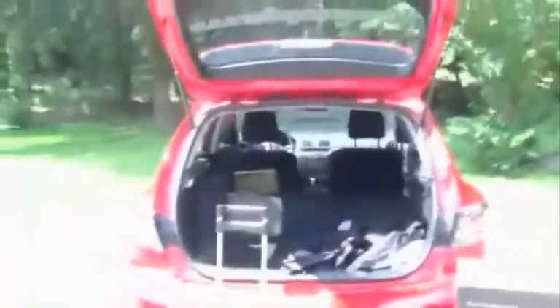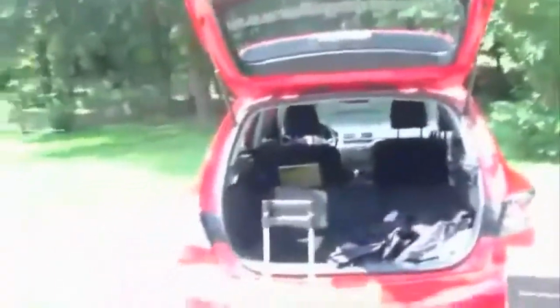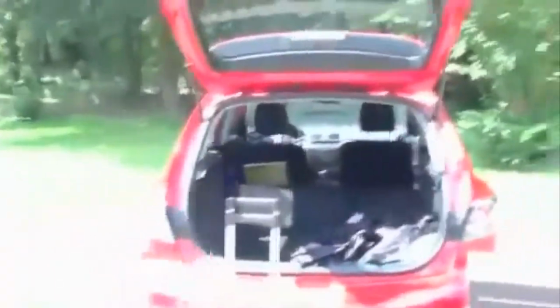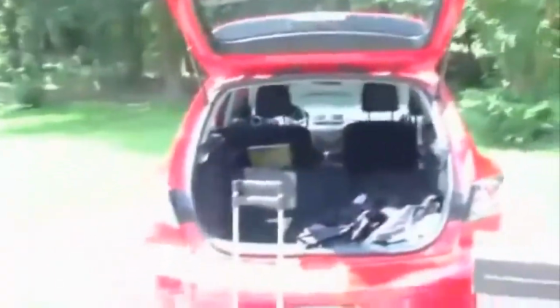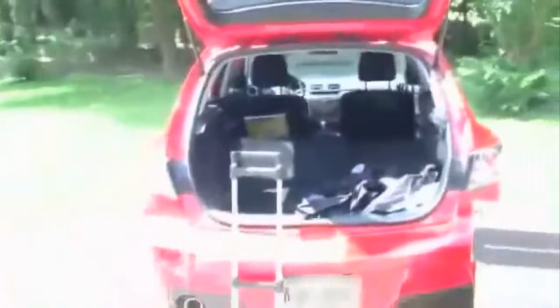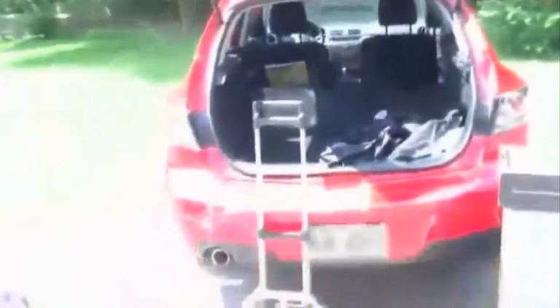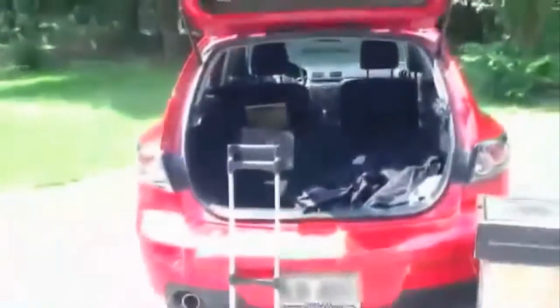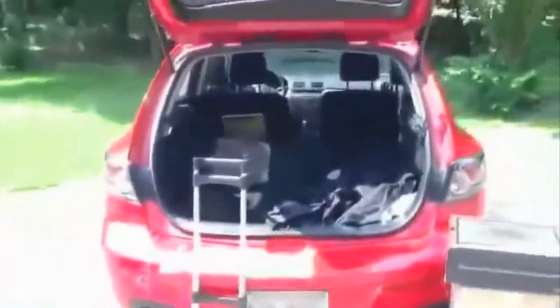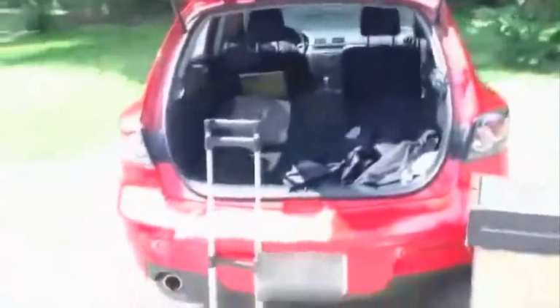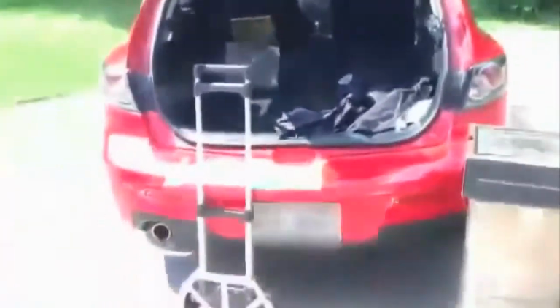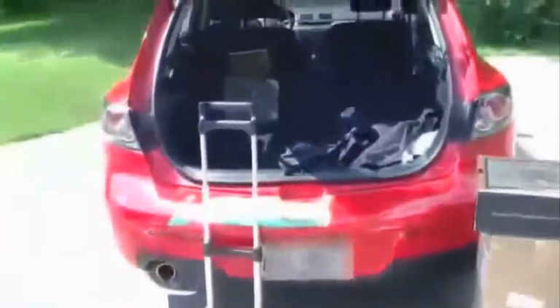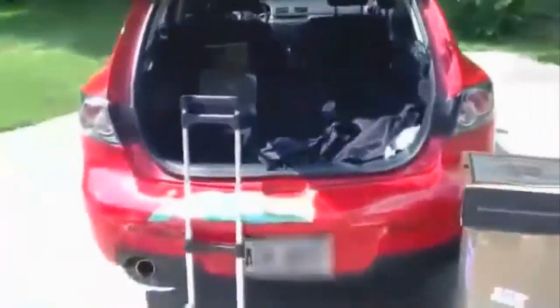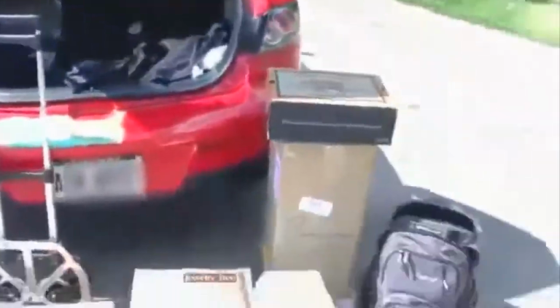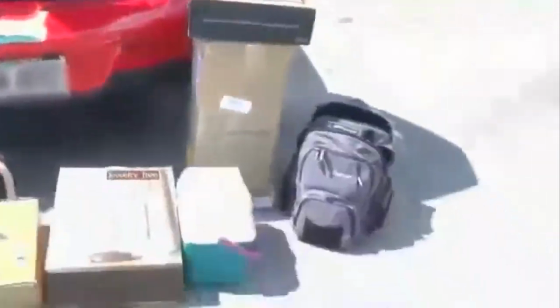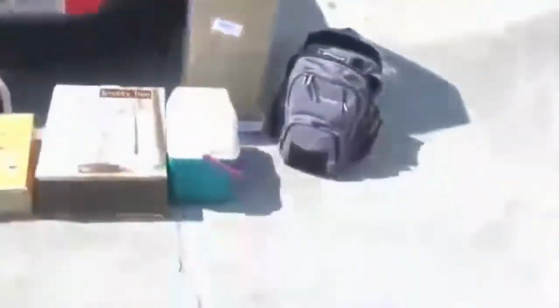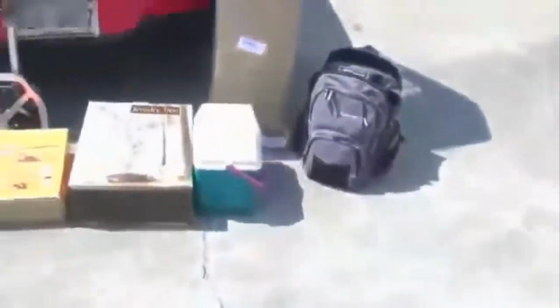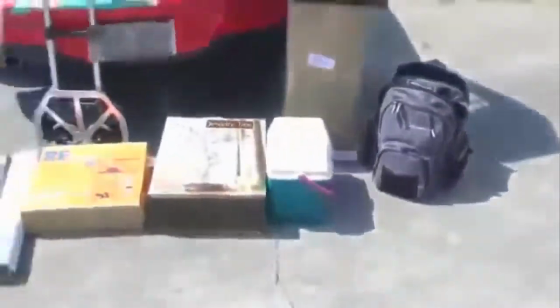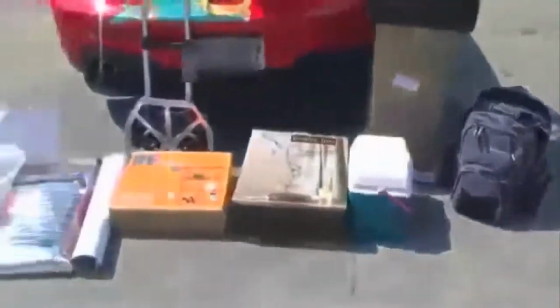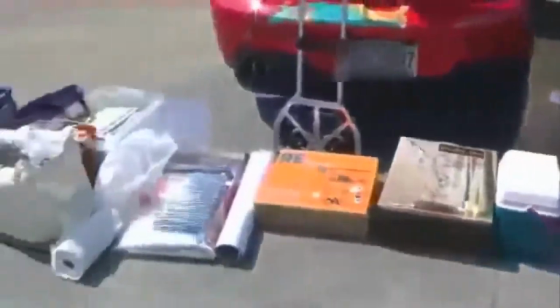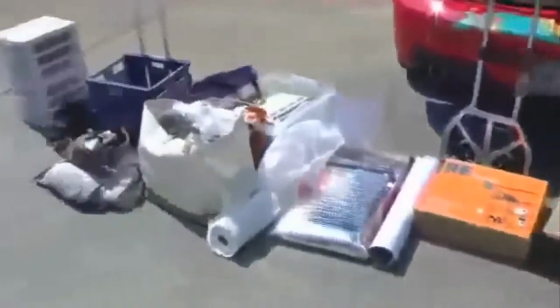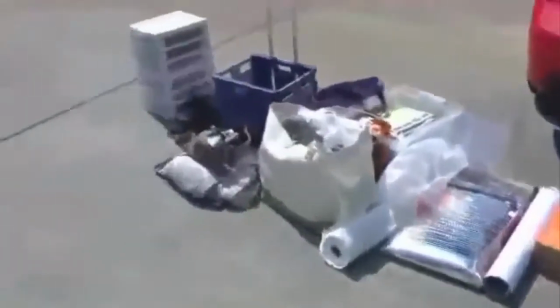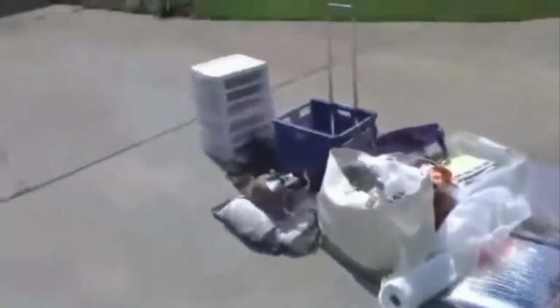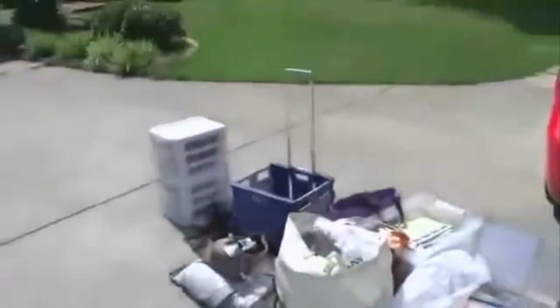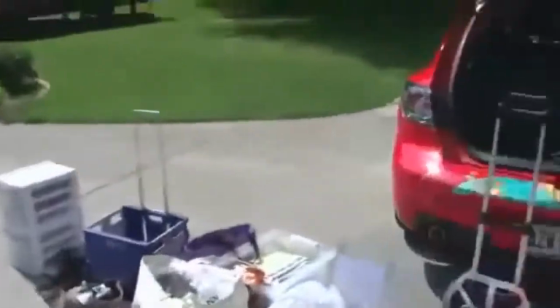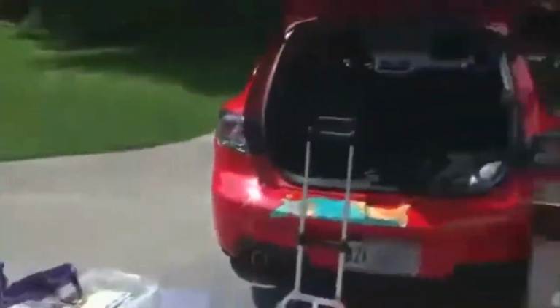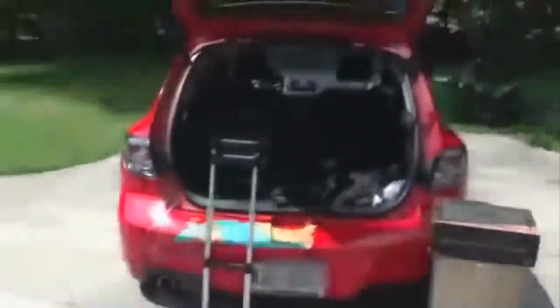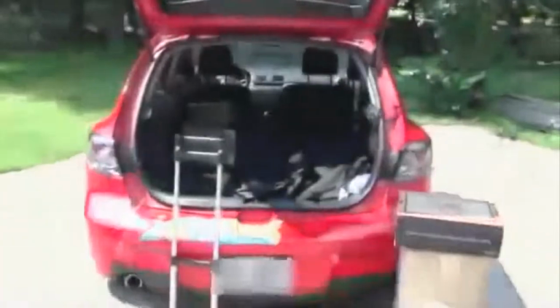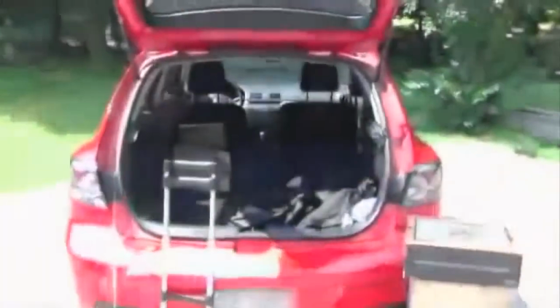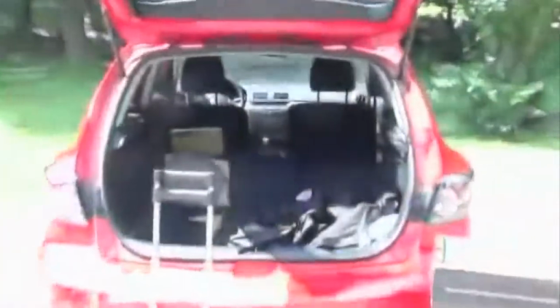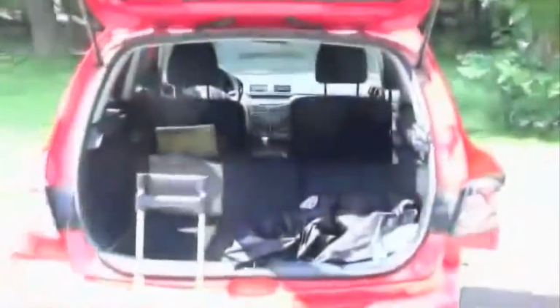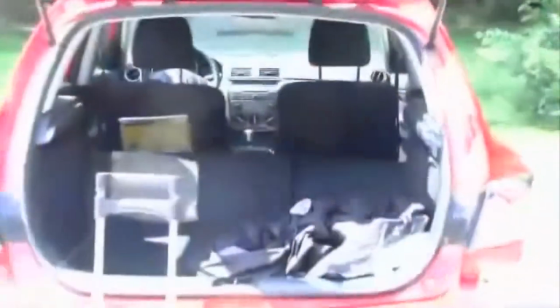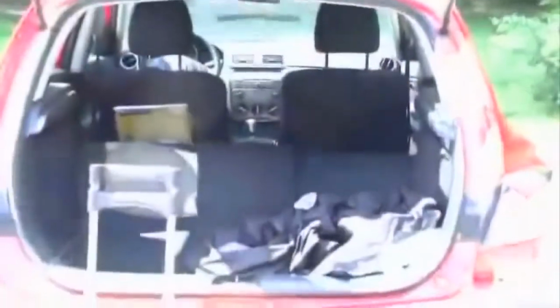This is my little hatchback Mazda 3. Everything you see here on the ground, I managed to get in that little space right there.